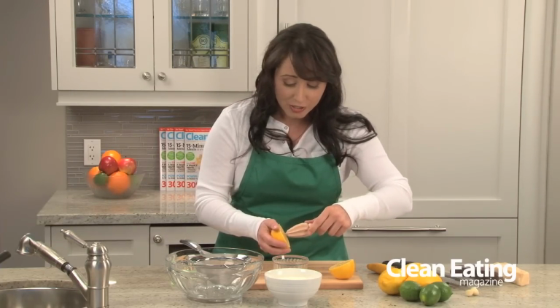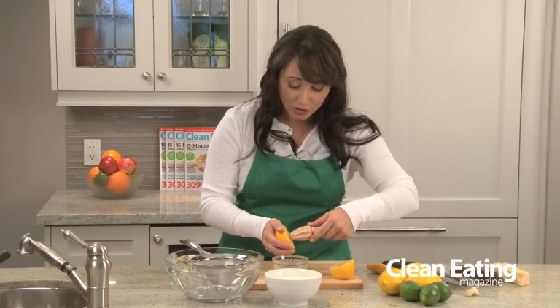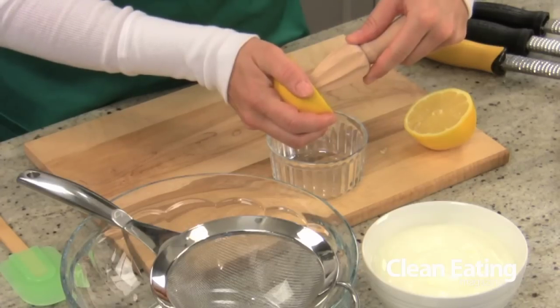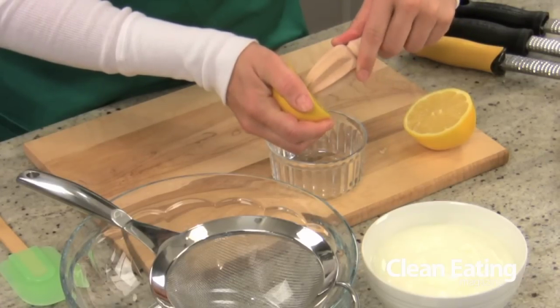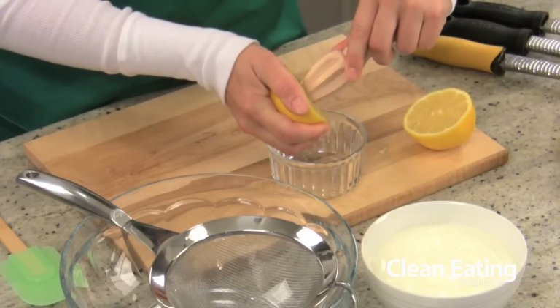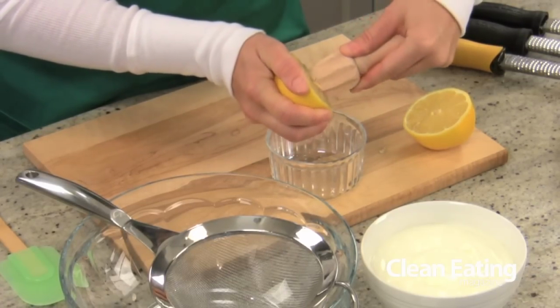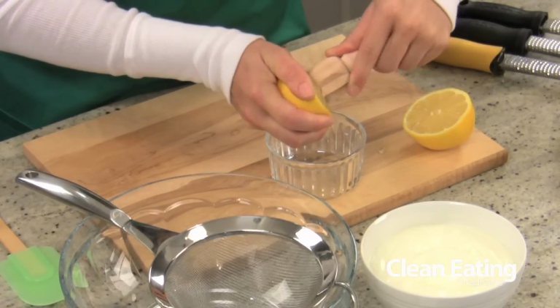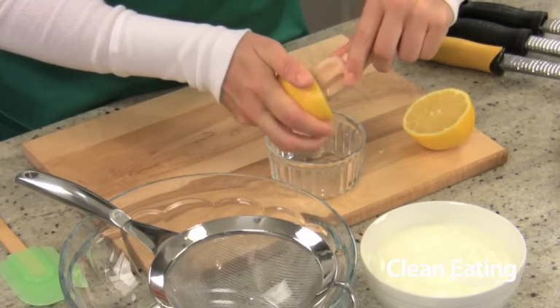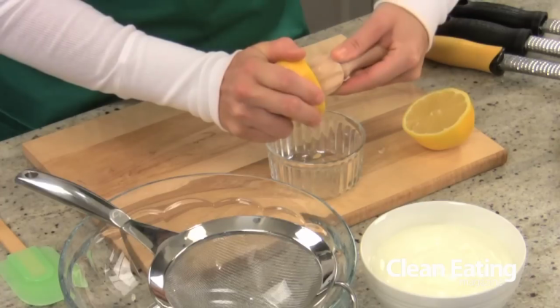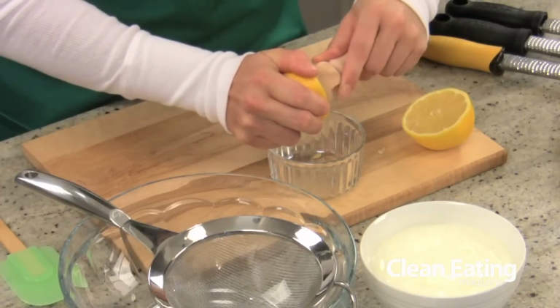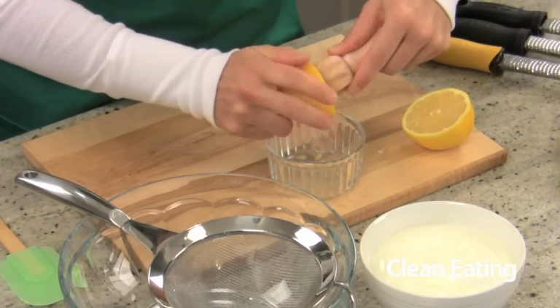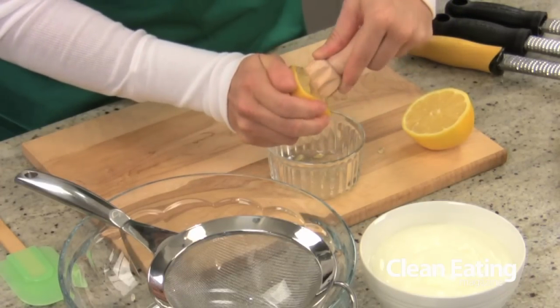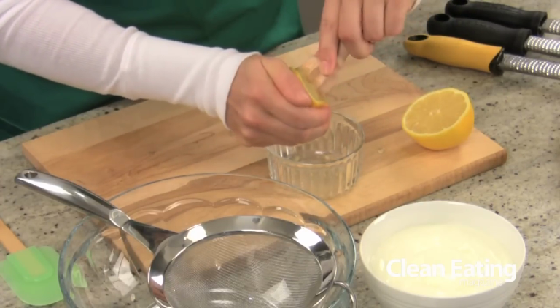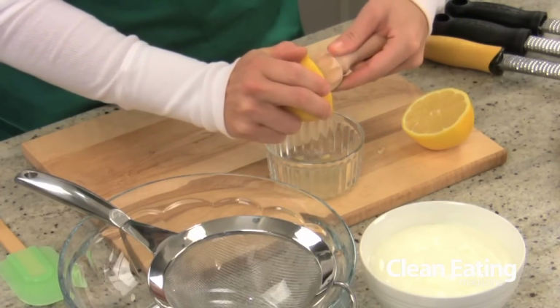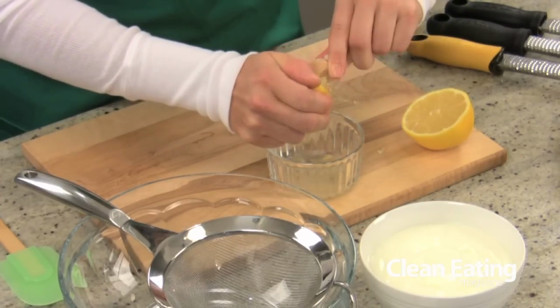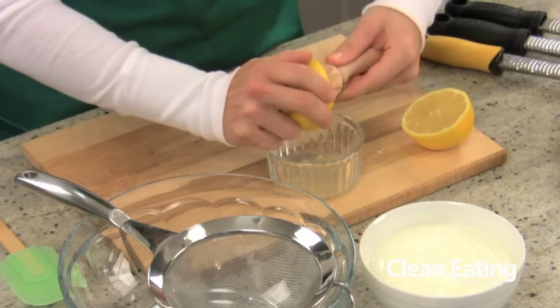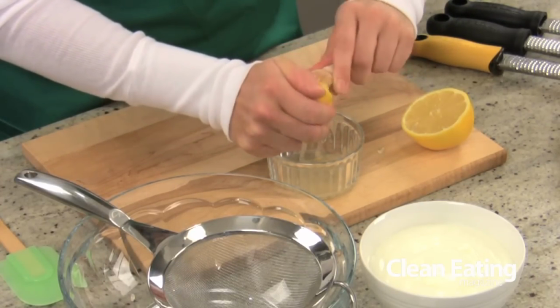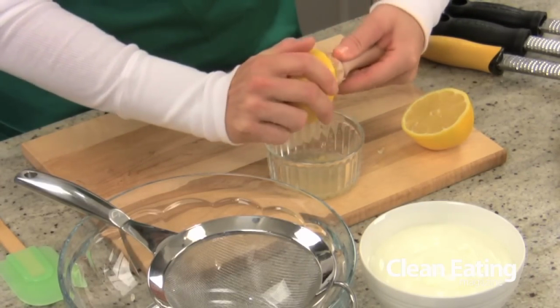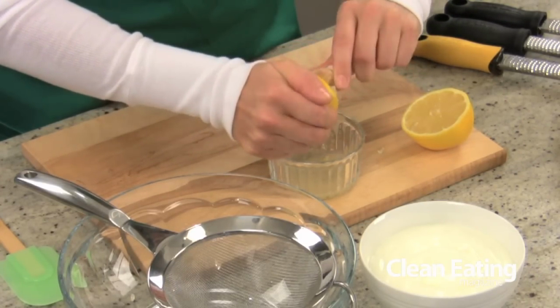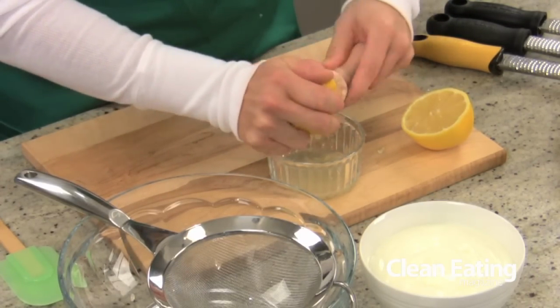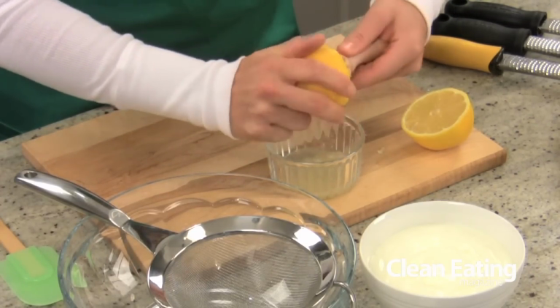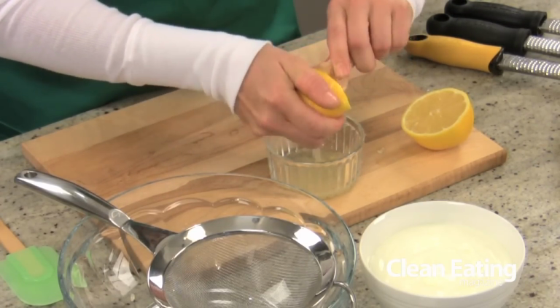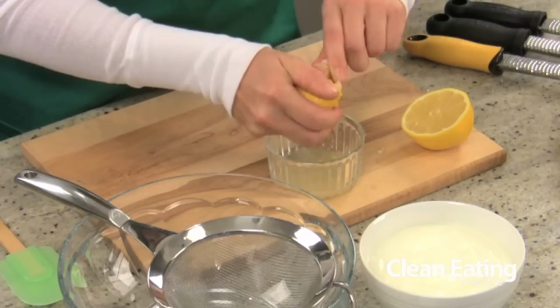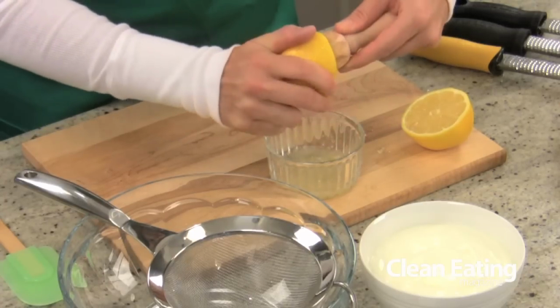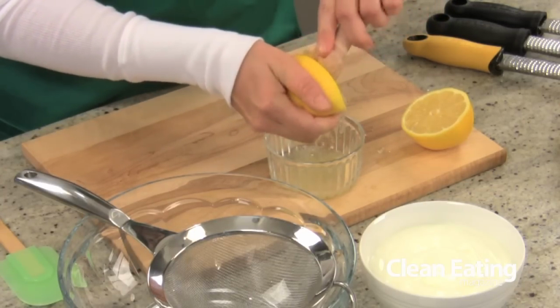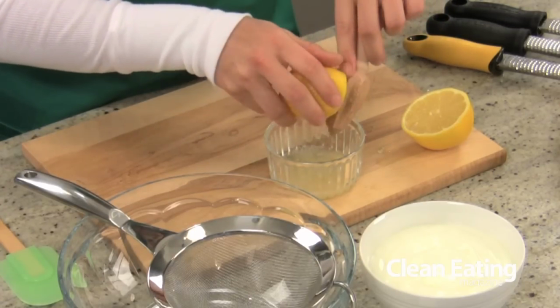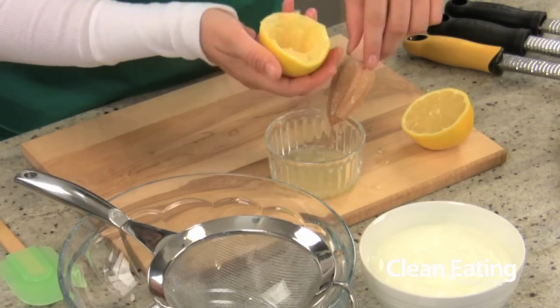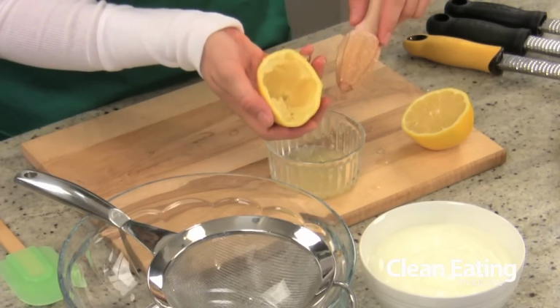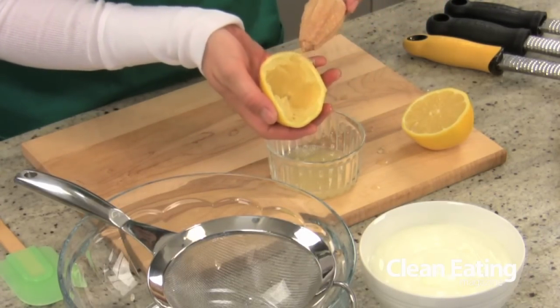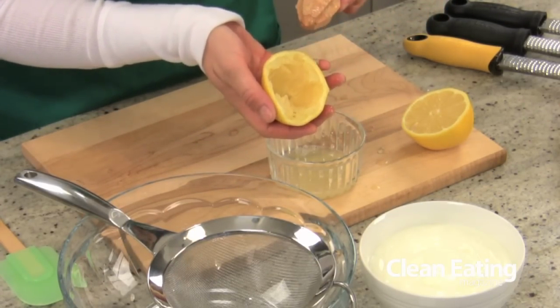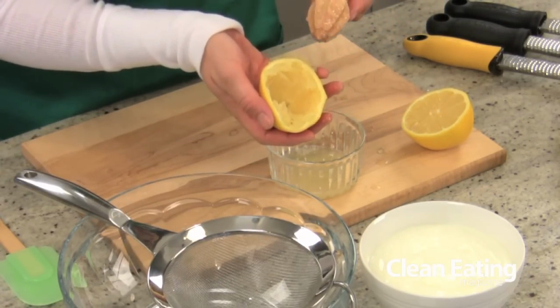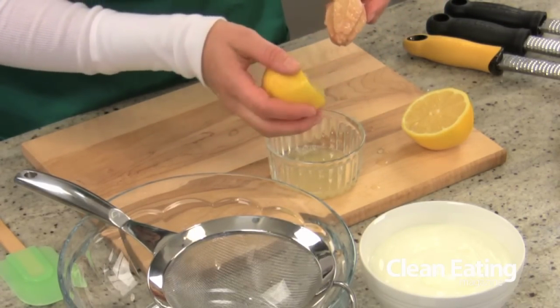So all you do is just cut your lemon in half and stick it right in, and you can see all the juice comes out really easily with hardly any pulp or juice left in that guy.